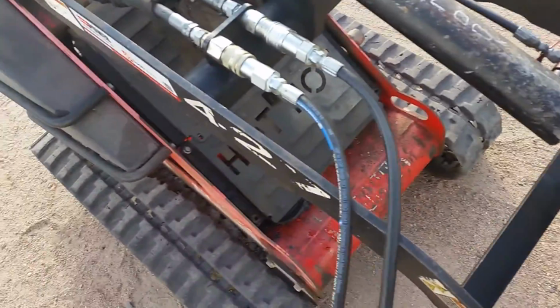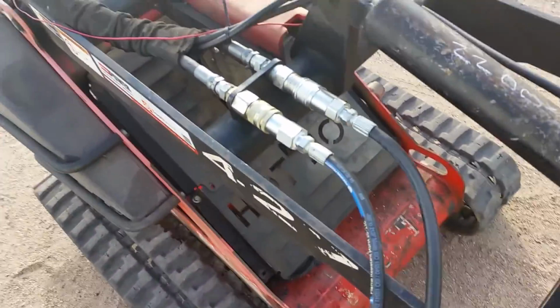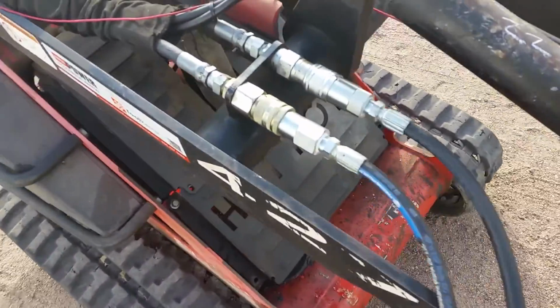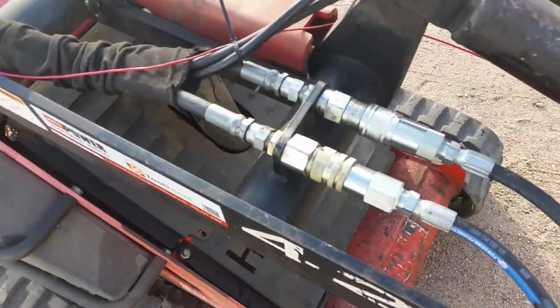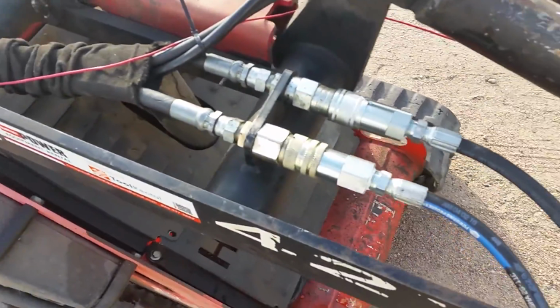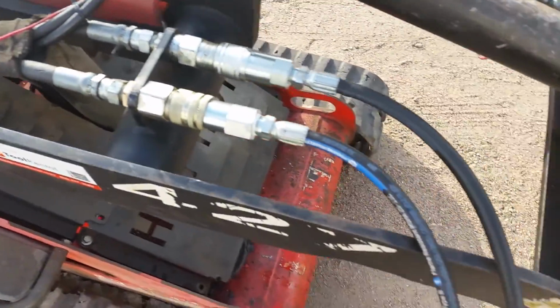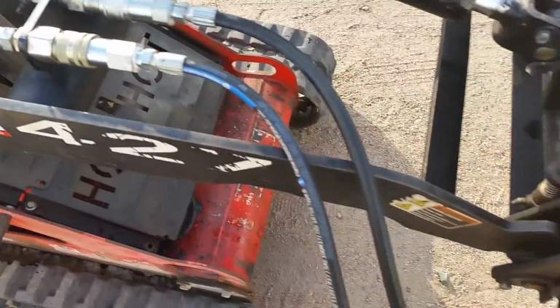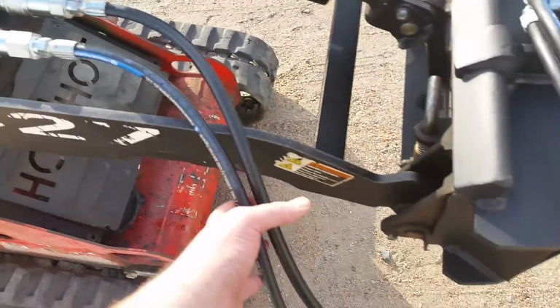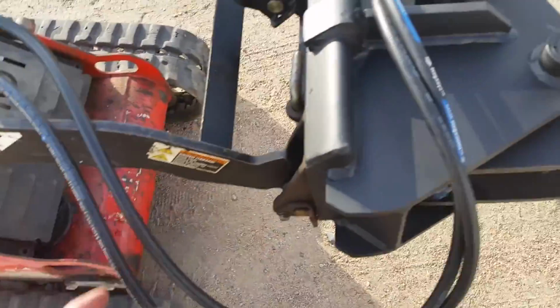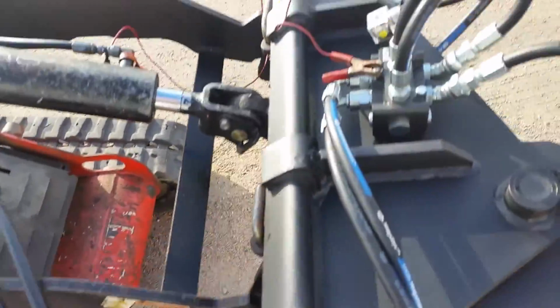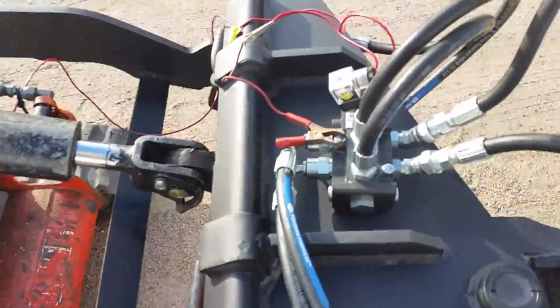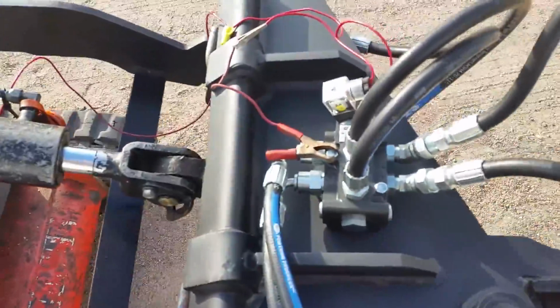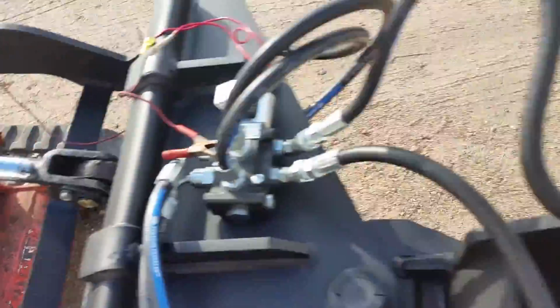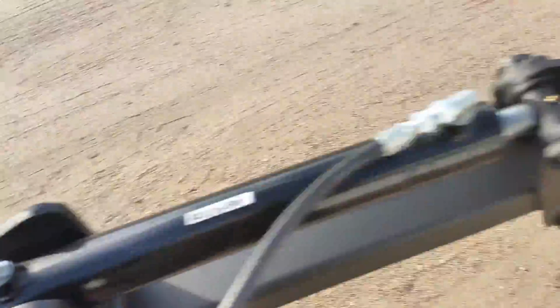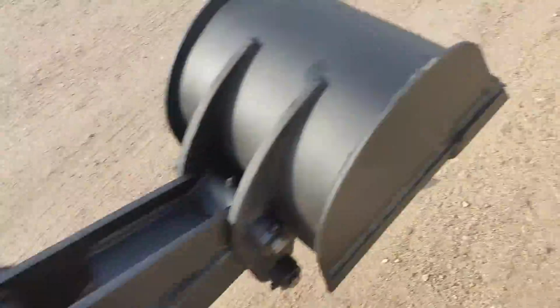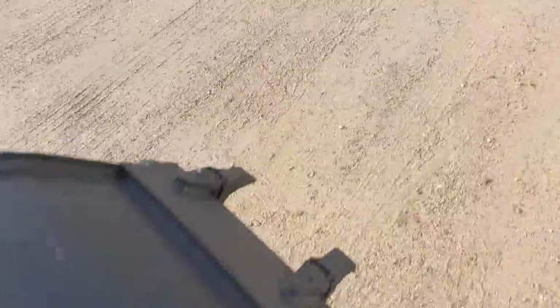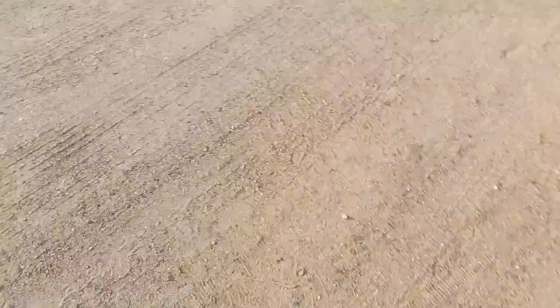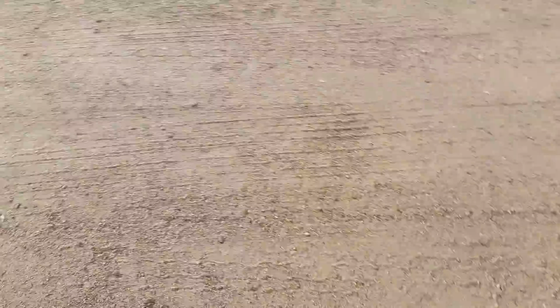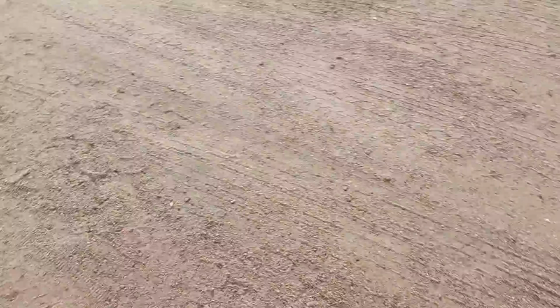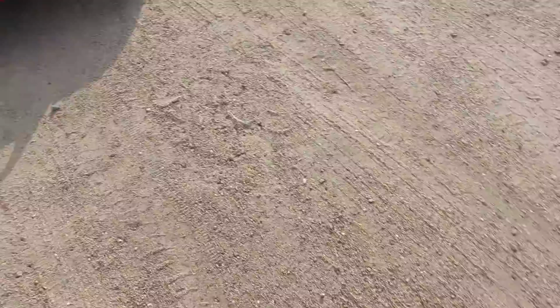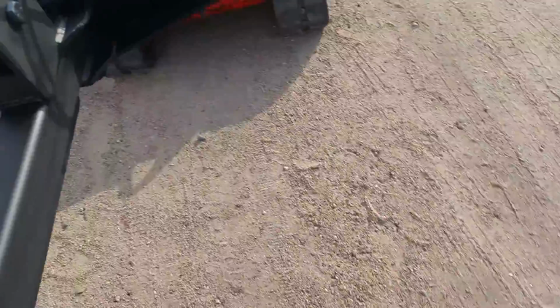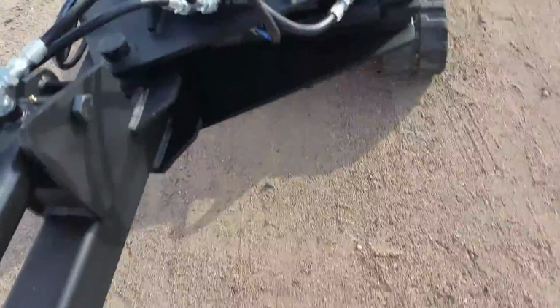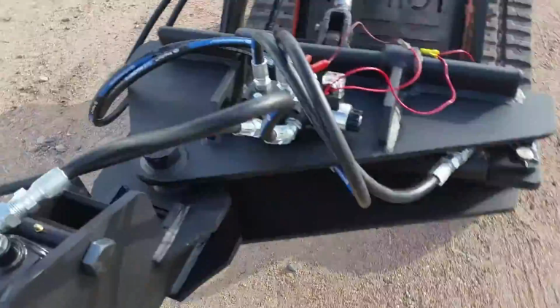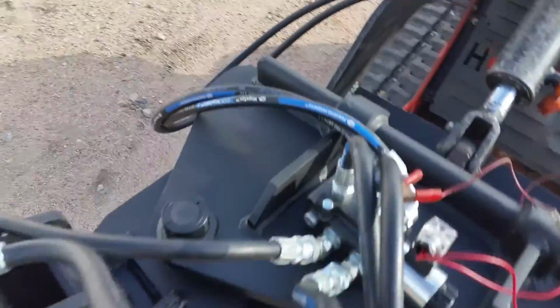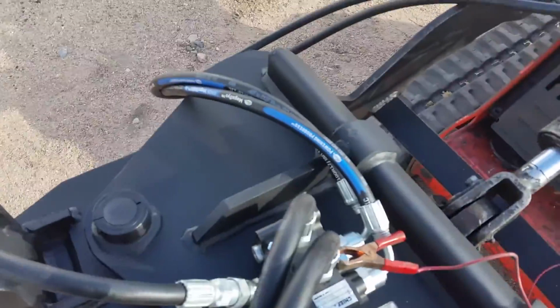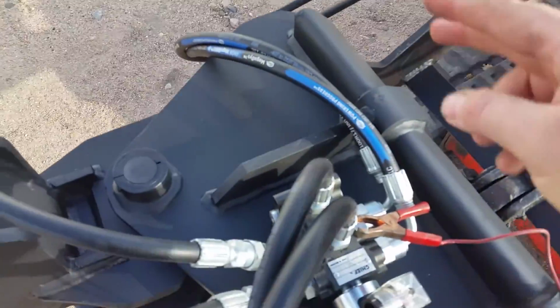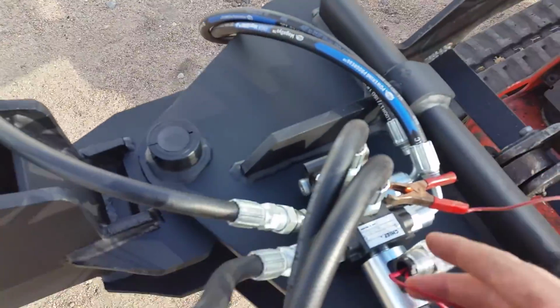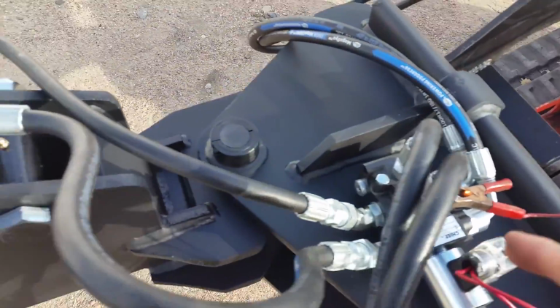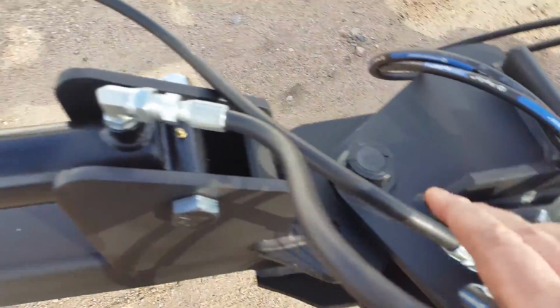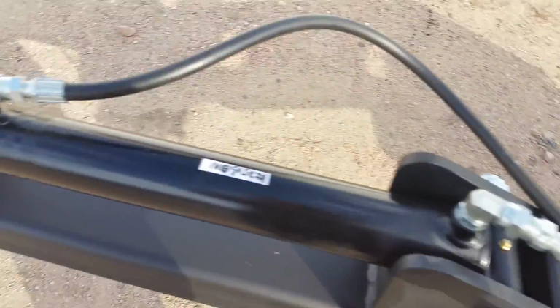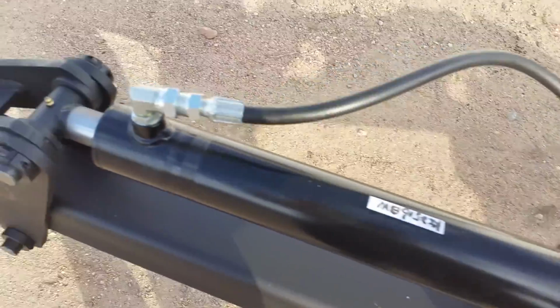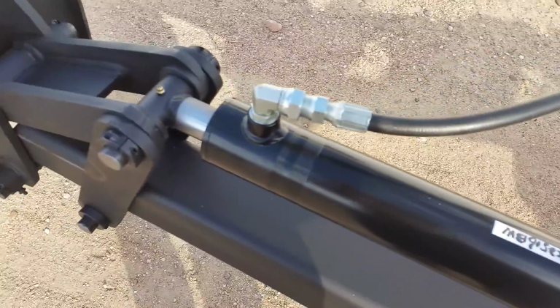To do that, you have an input line like this going in. When the selector valve is off, the hydraulic flow goes directly through the valve to the primary cylinder.